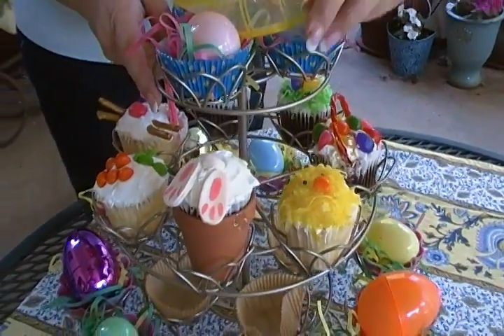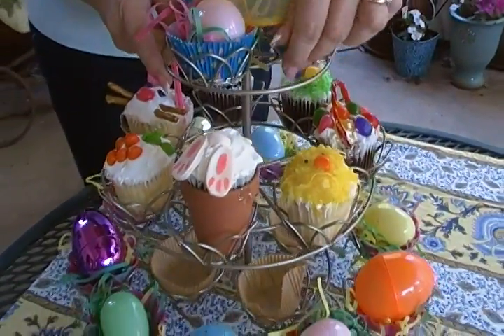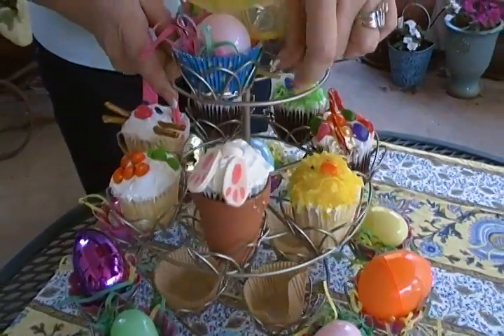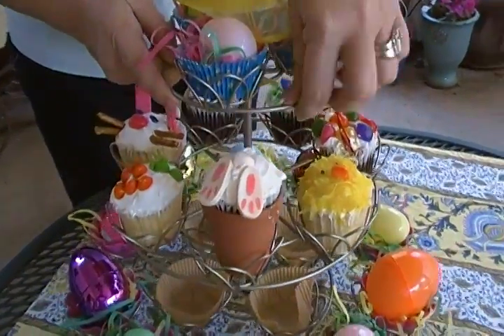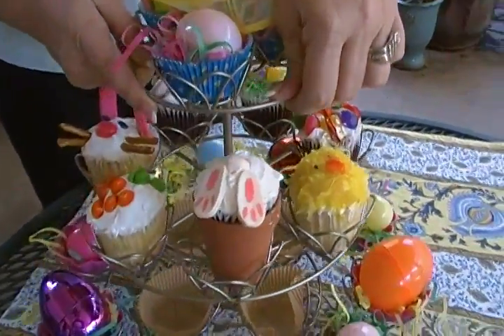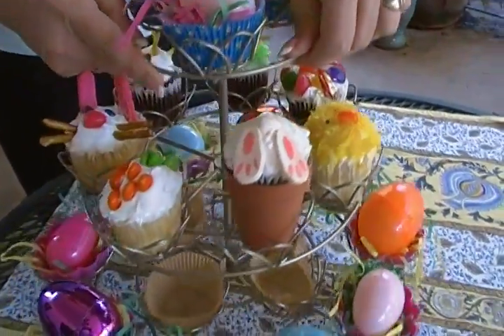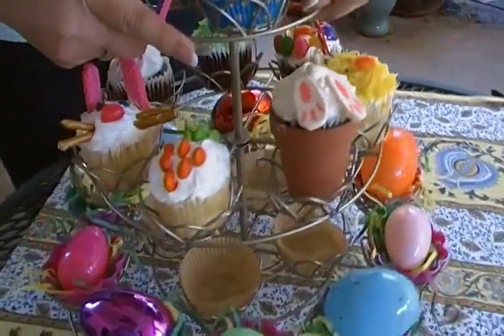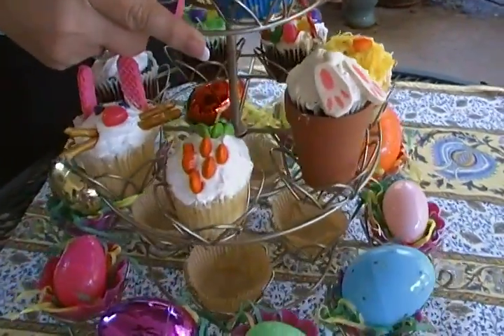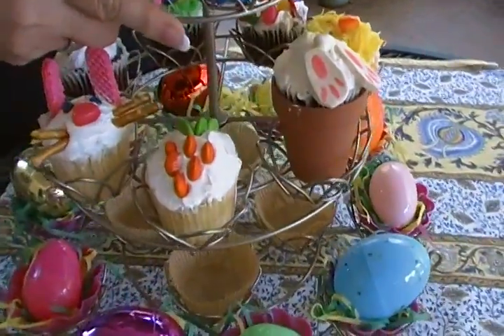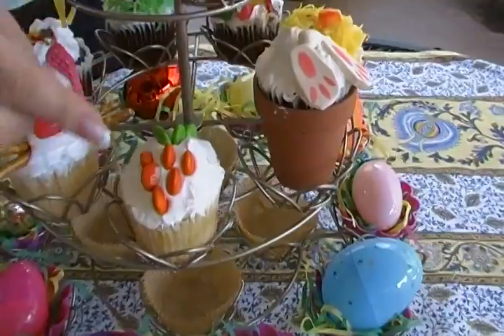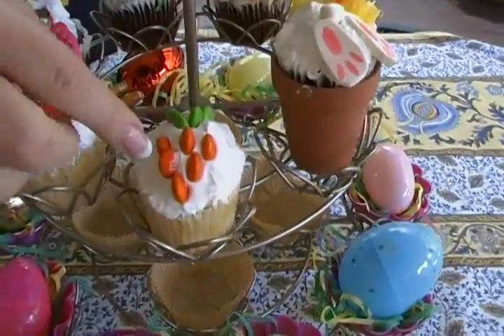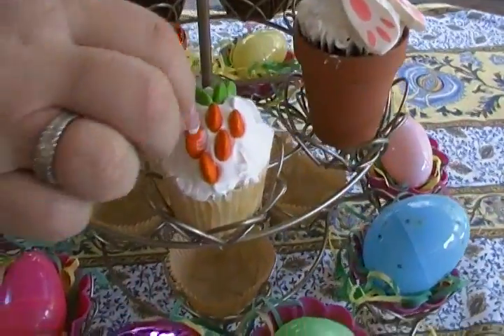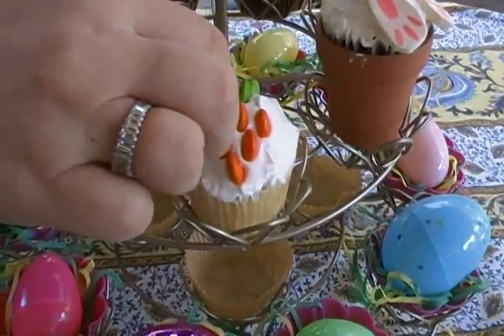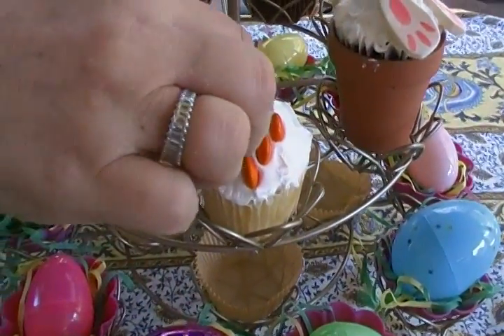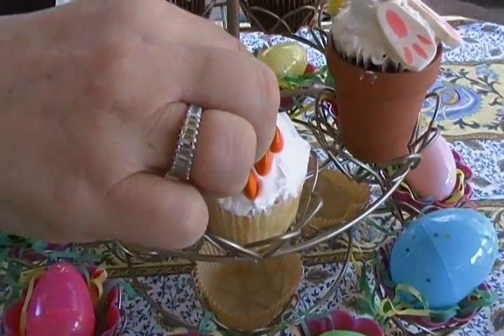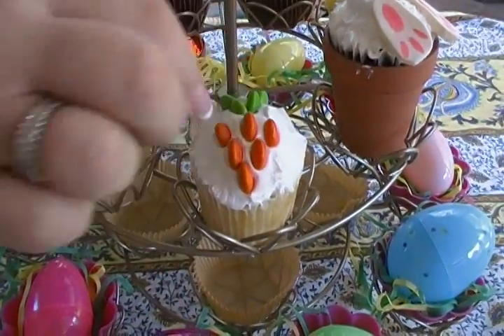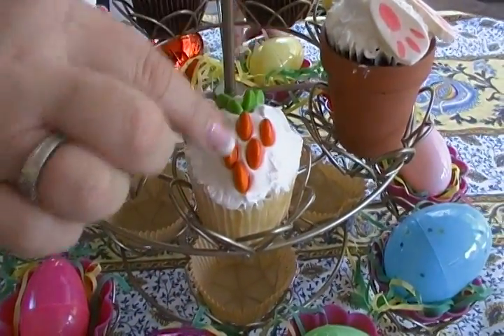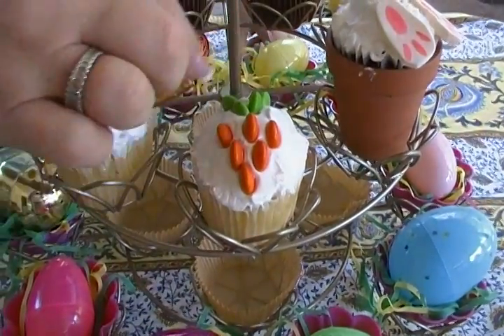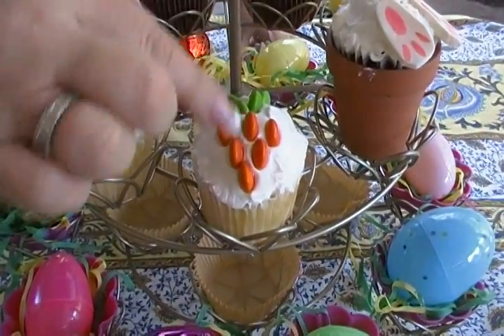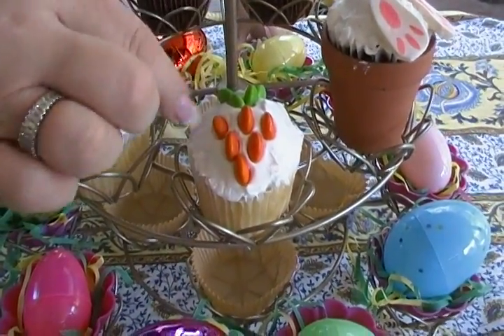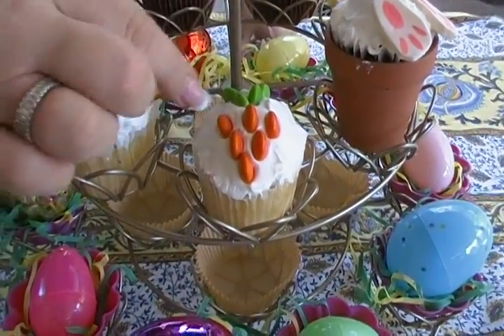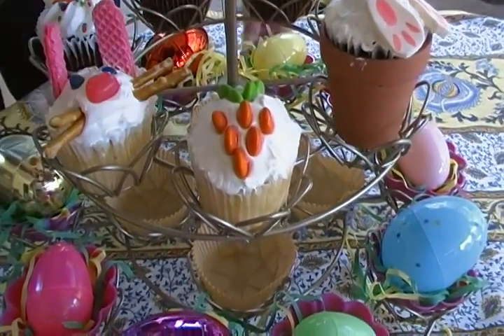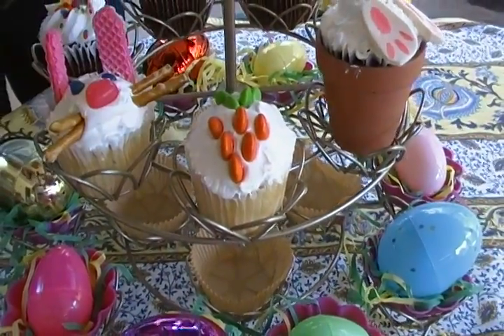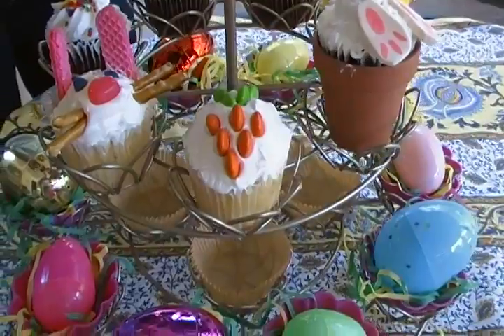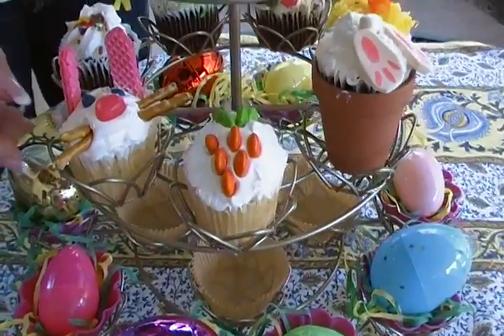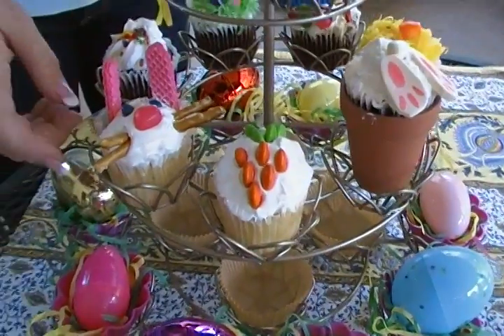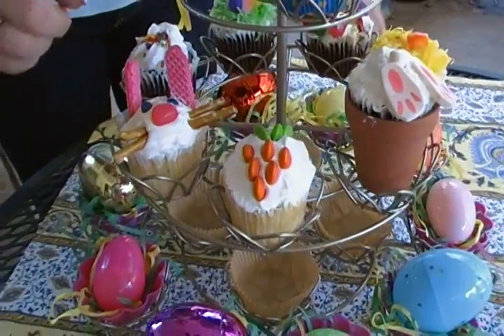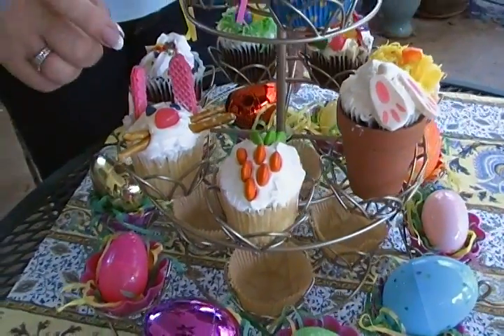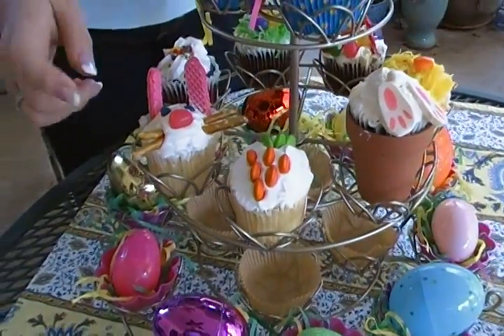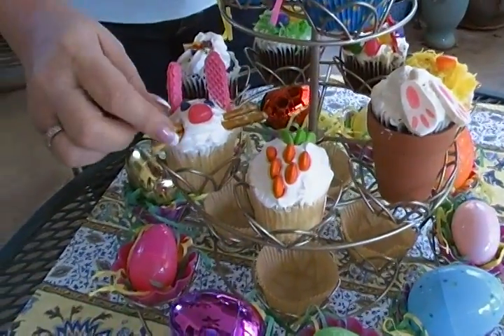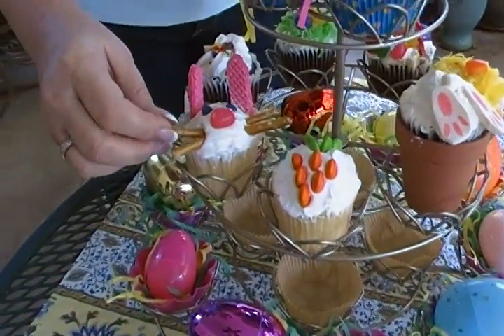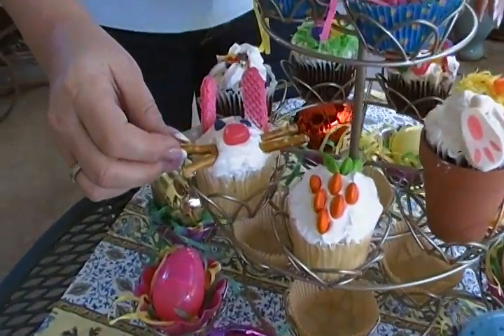Now this one's kind of fun too. When we think of bunnies, we think of carrots. And this is a carrot made from M&Ms, simply arranged to look kind of carrot shaped. And the last one is to create the Easter bunny himself.